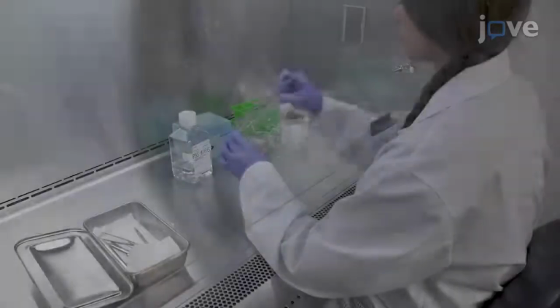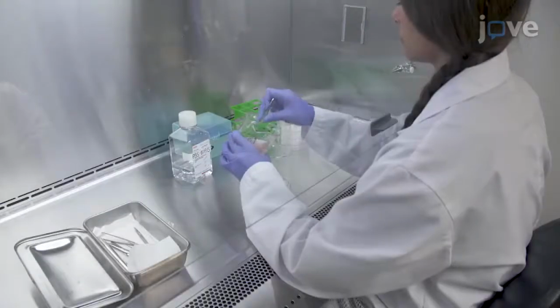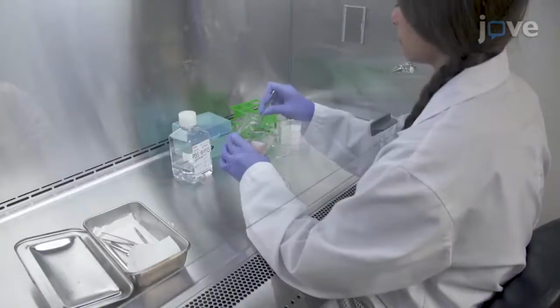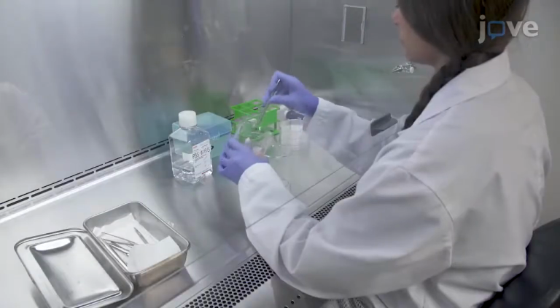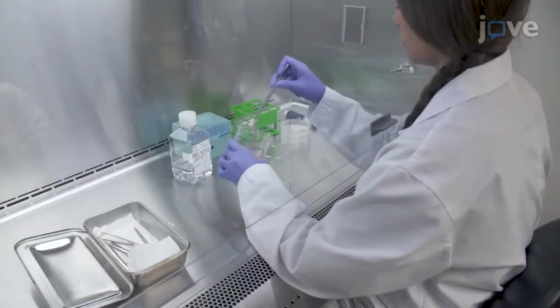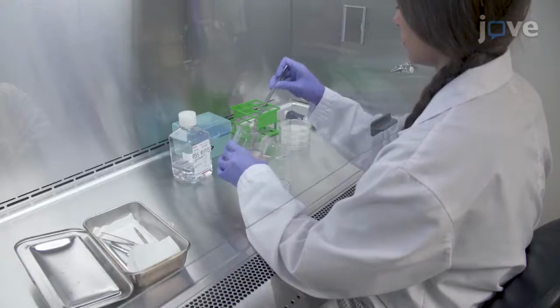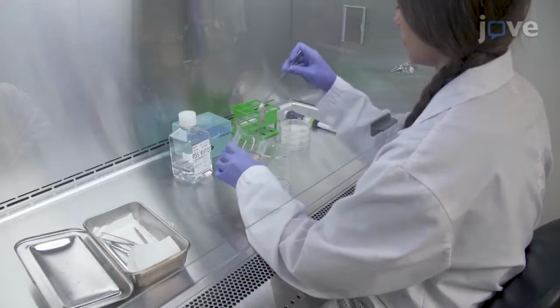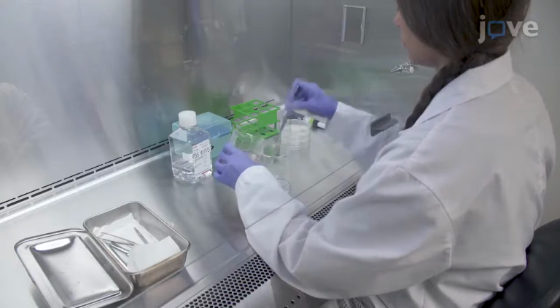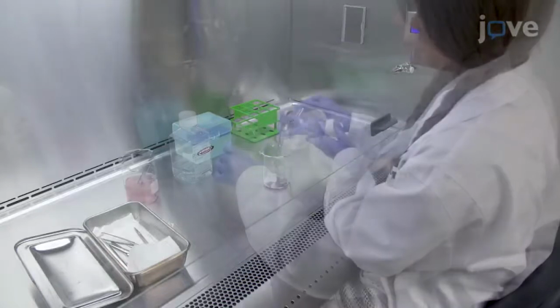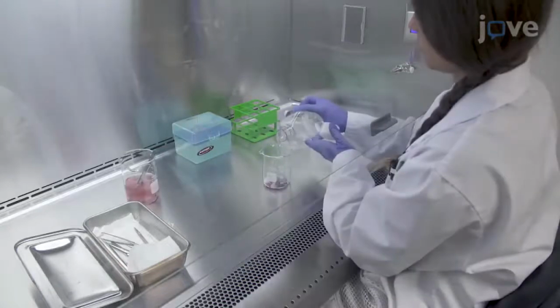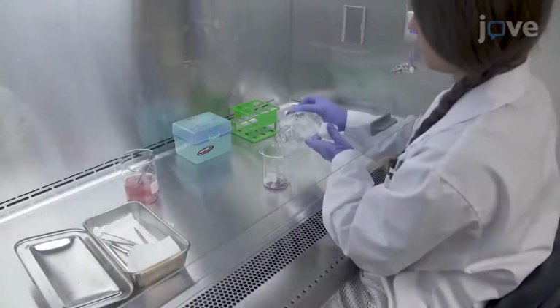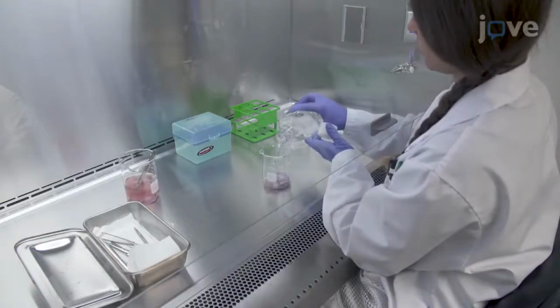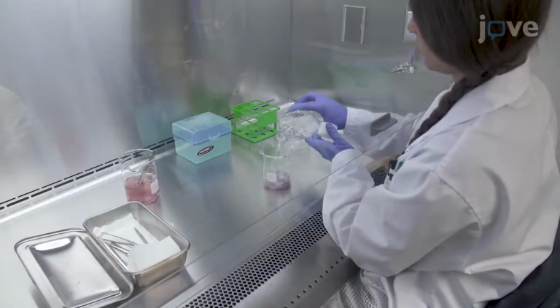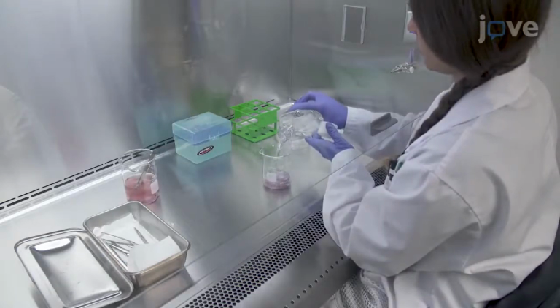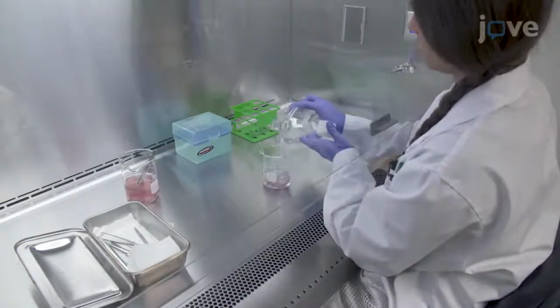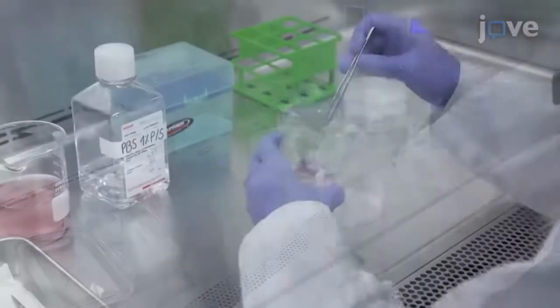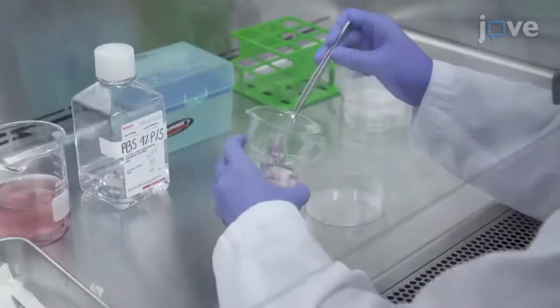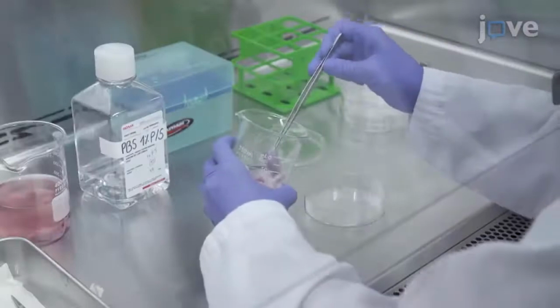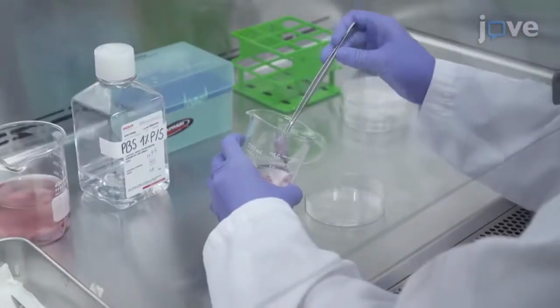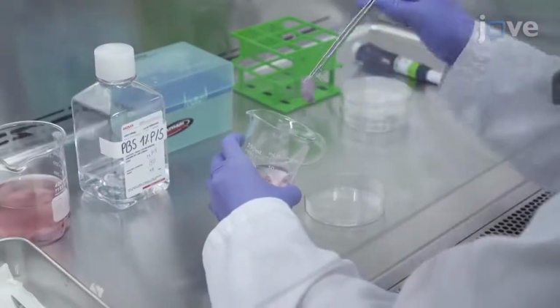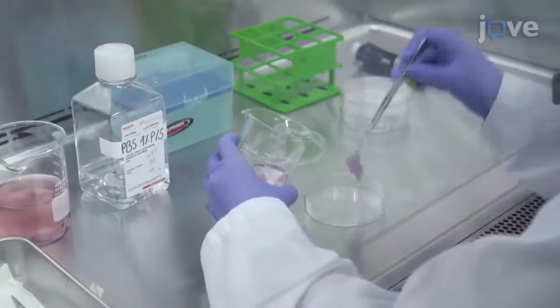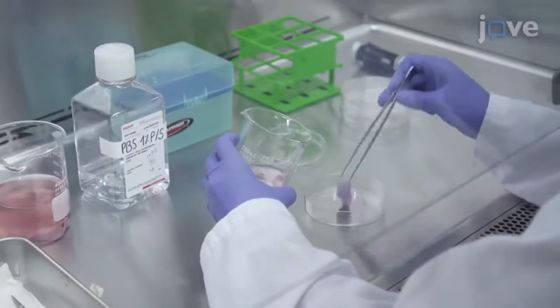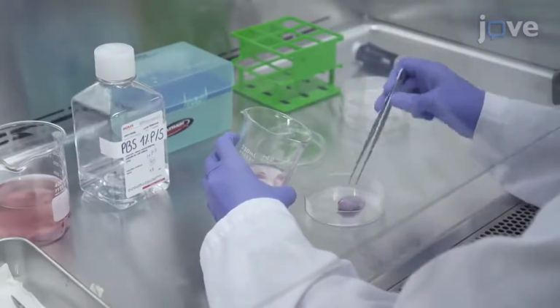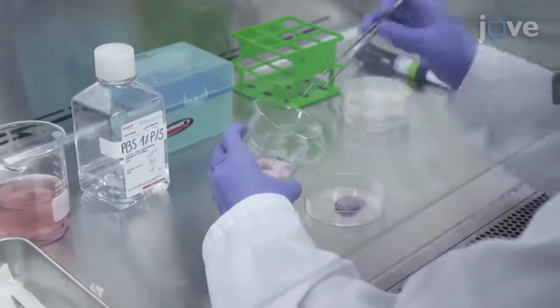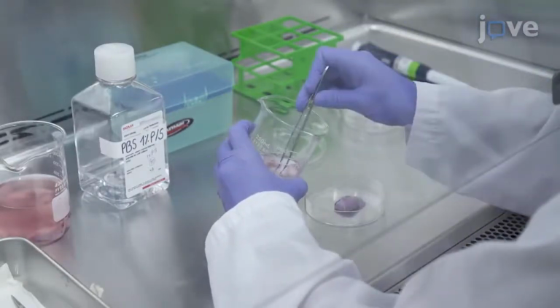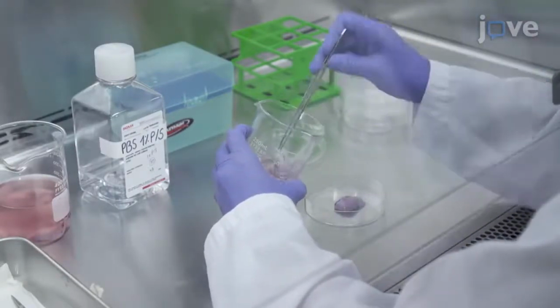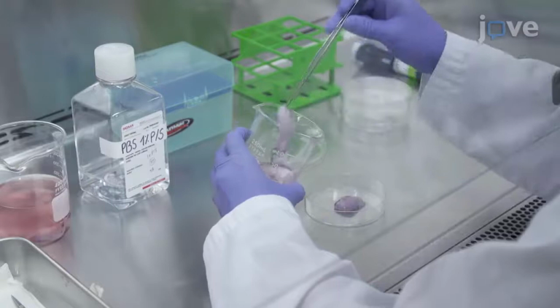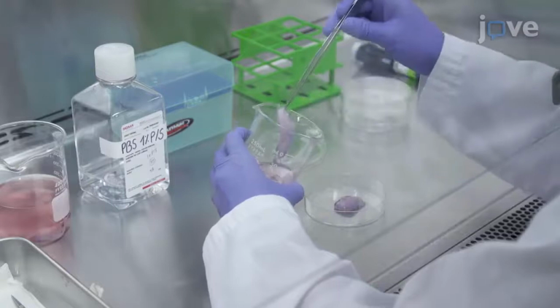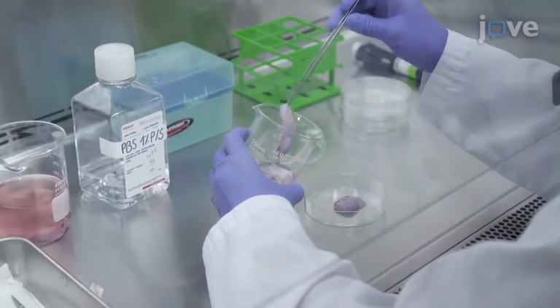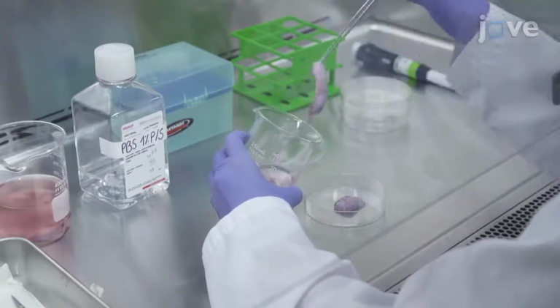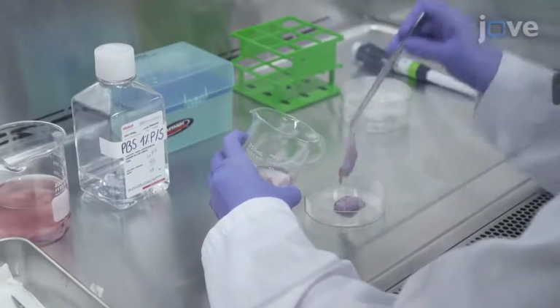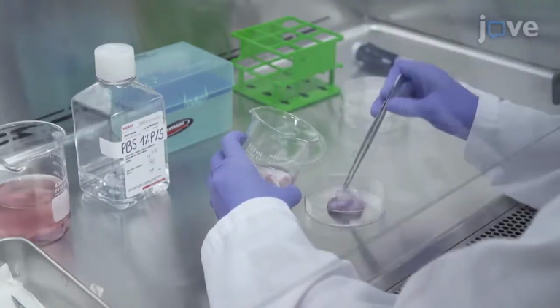Collect the testis into a sterile beaker and wash with PBS containing 1% penicillin streptomycin. After washing, transfer the testis to a 100 mm tissue culture dish with PBS containing 1% penicillin streptomycin.